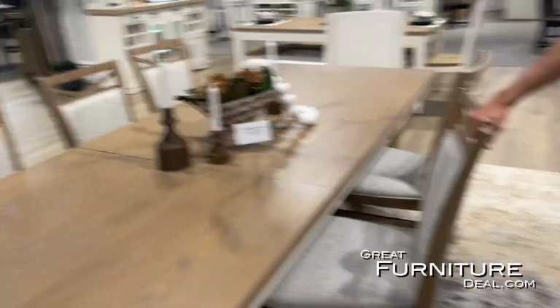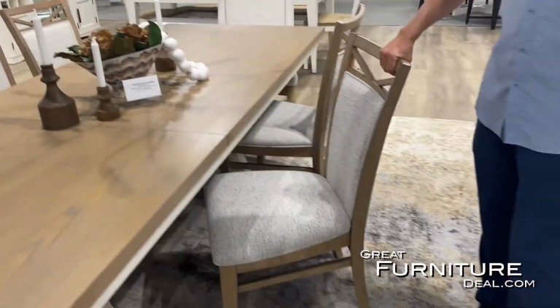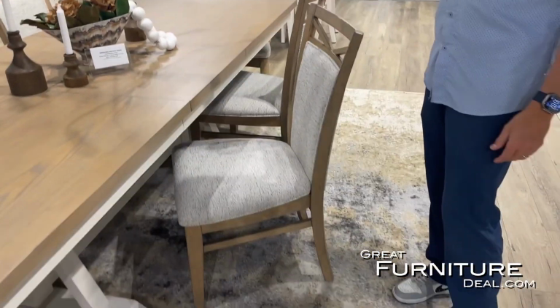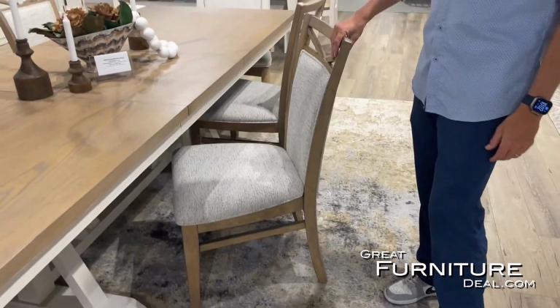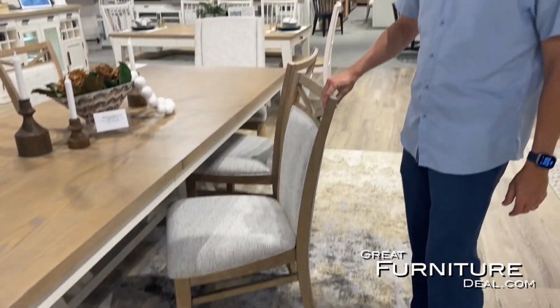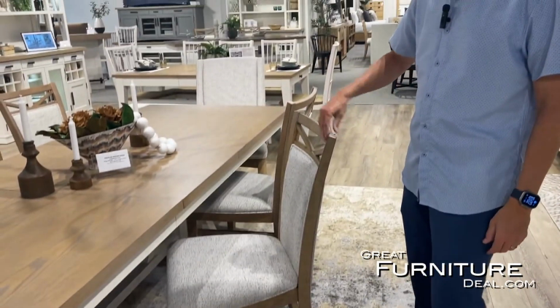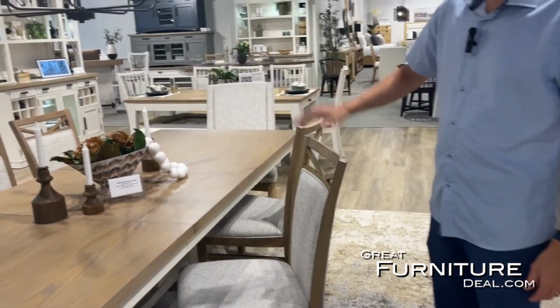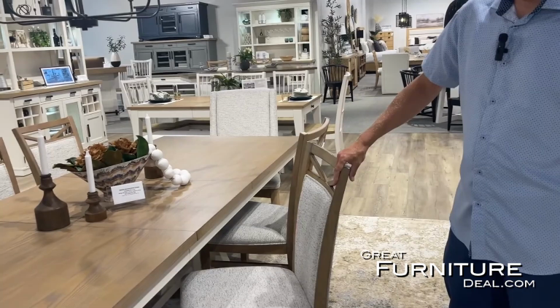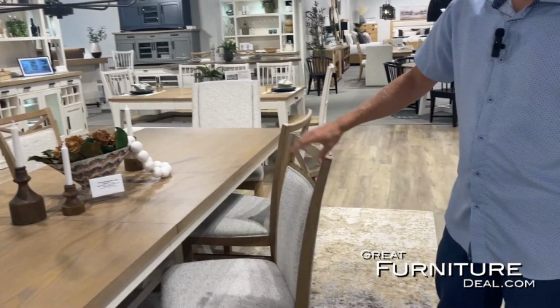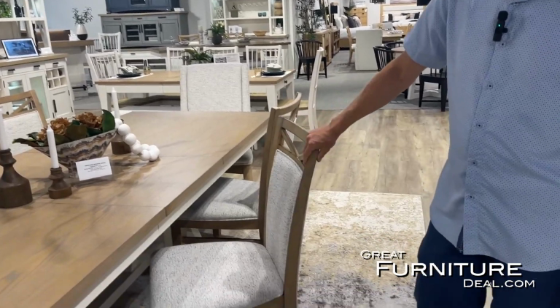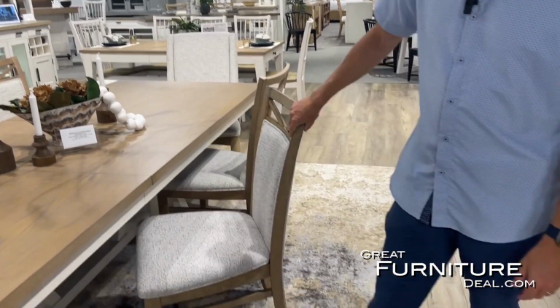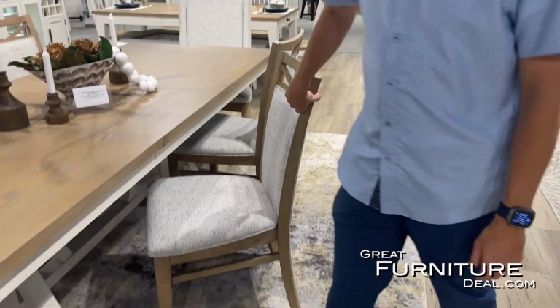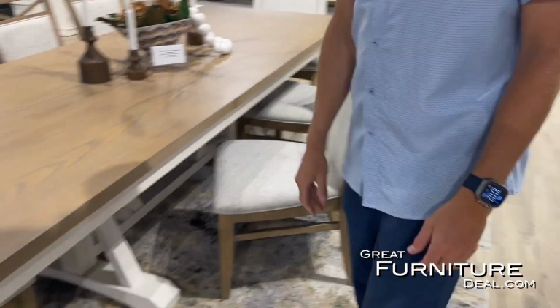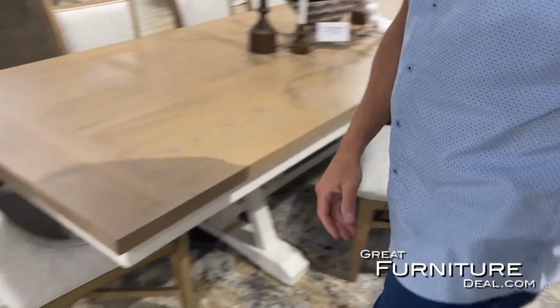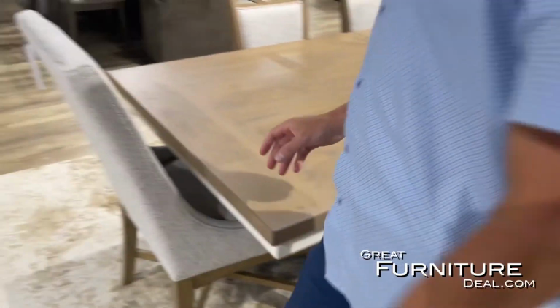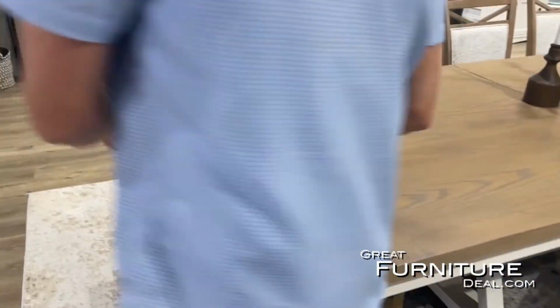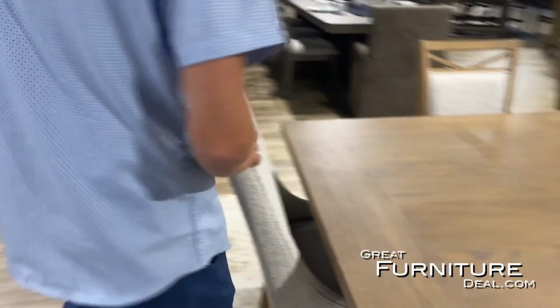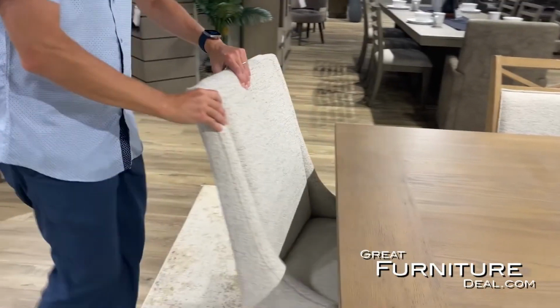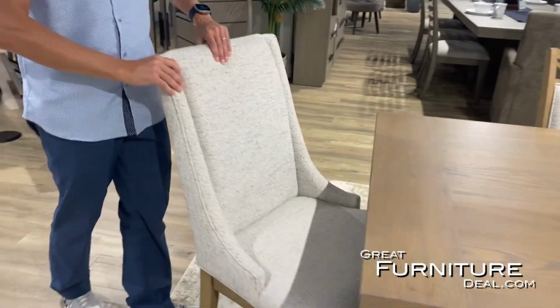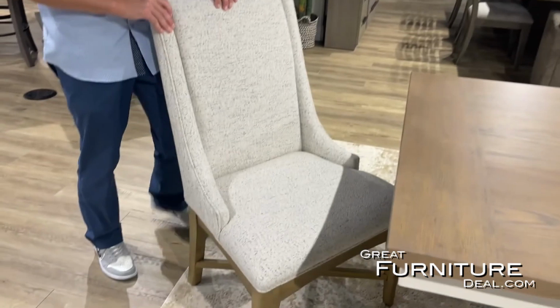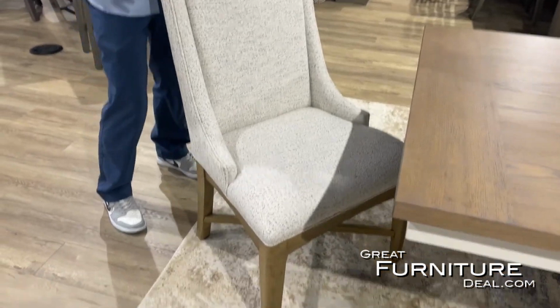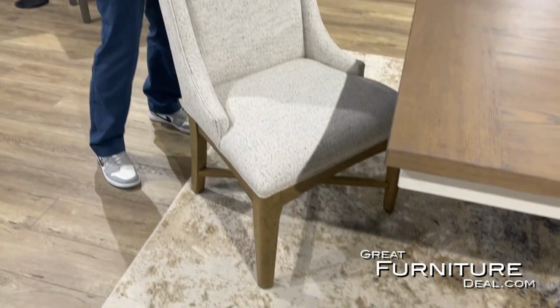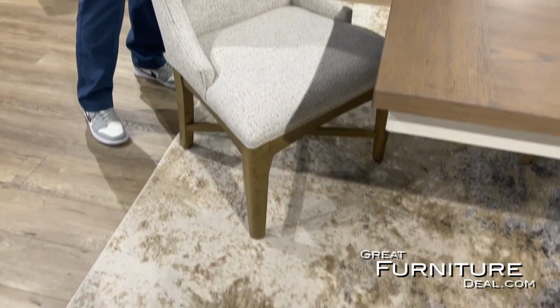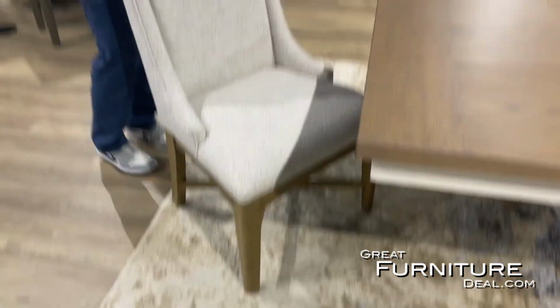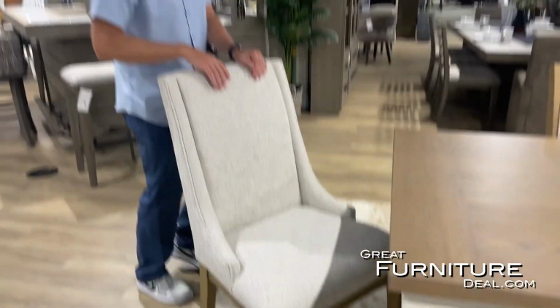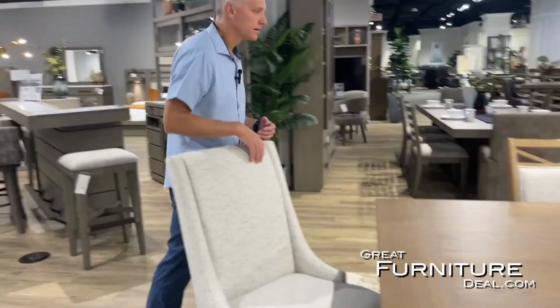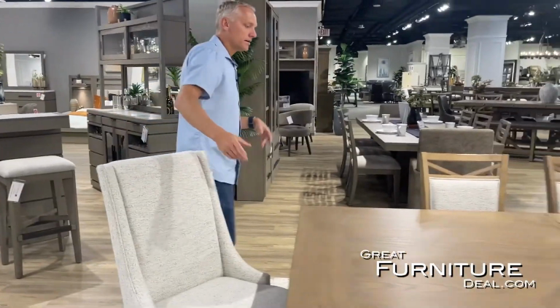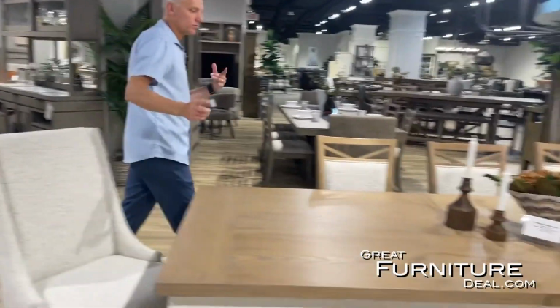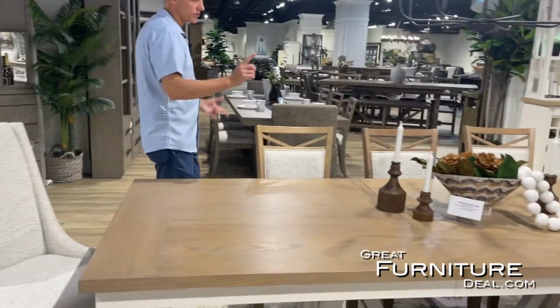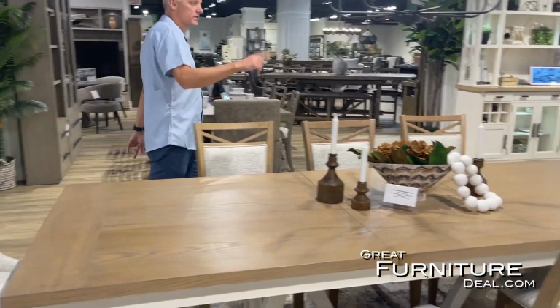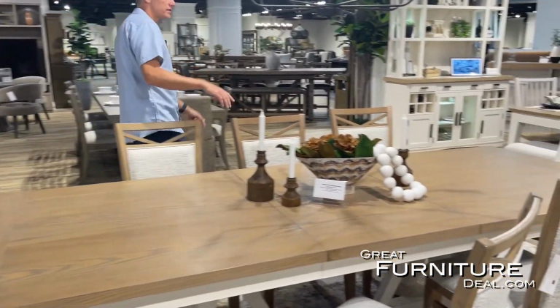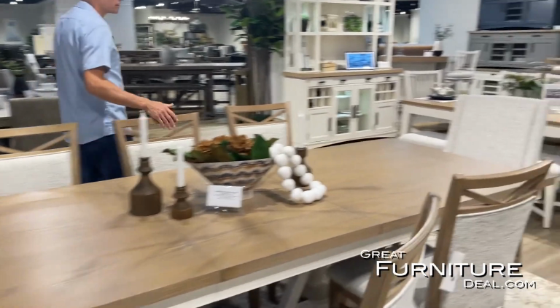There are two different types of chairs here. We have this traditional side chair and then we have the fully upholstered side chair. You can doll it up however you'd like.